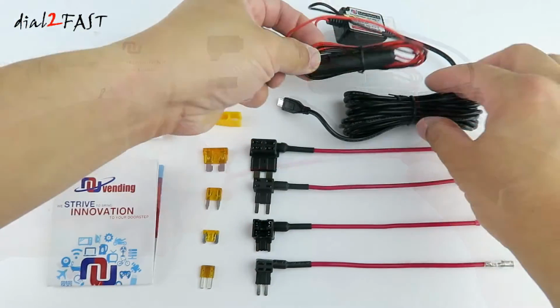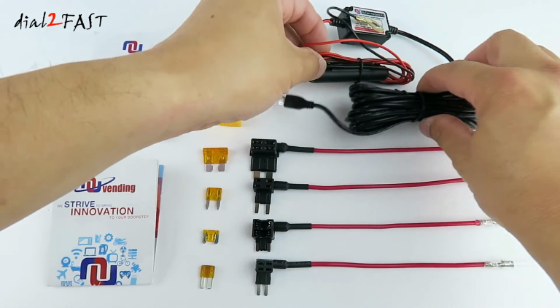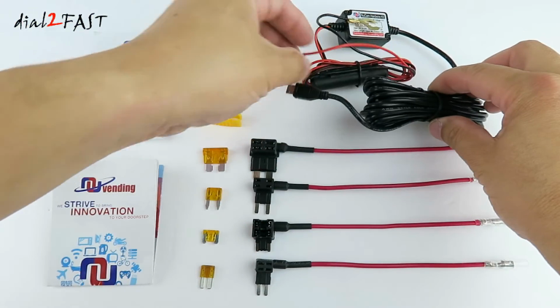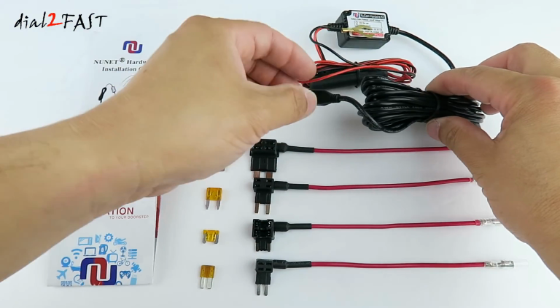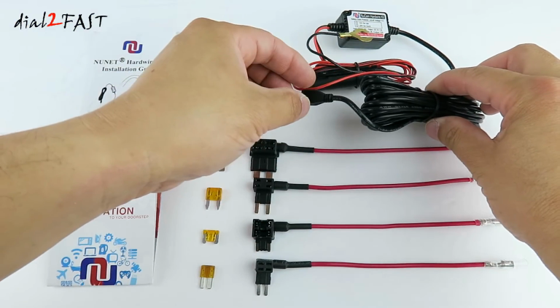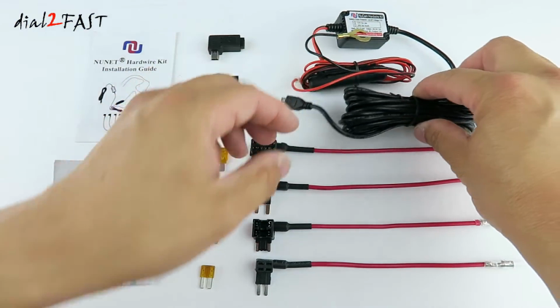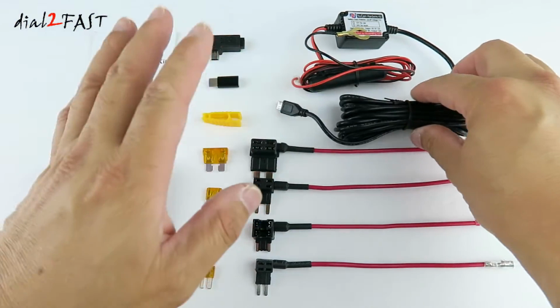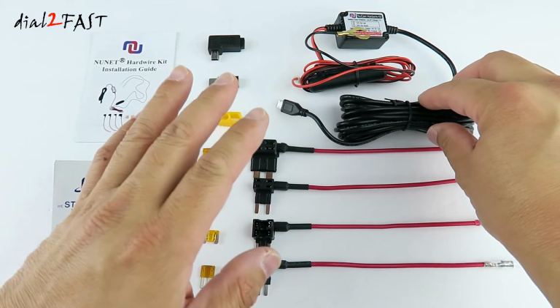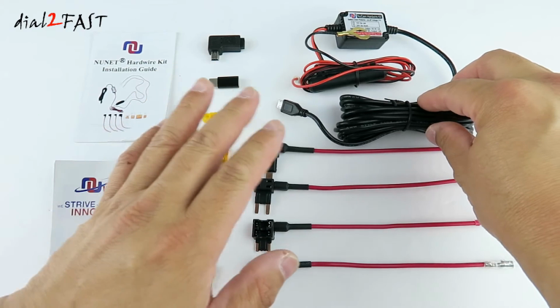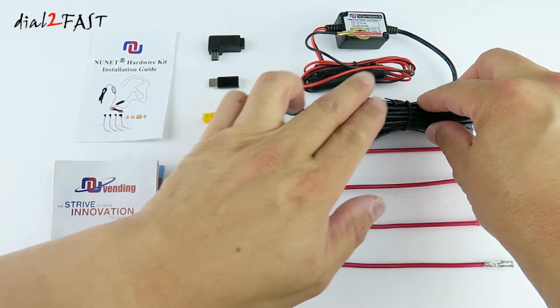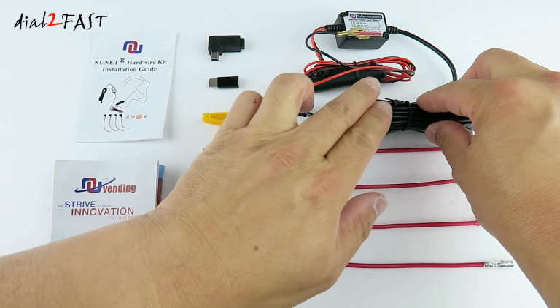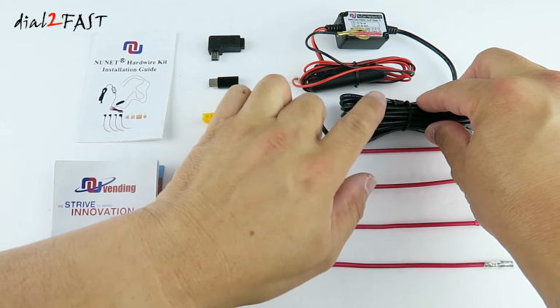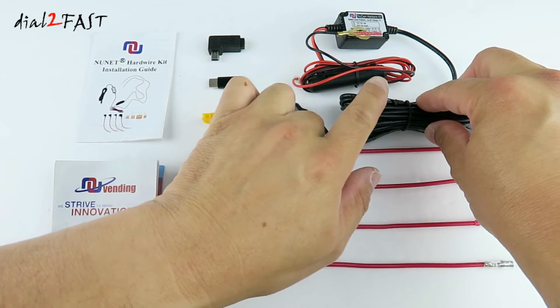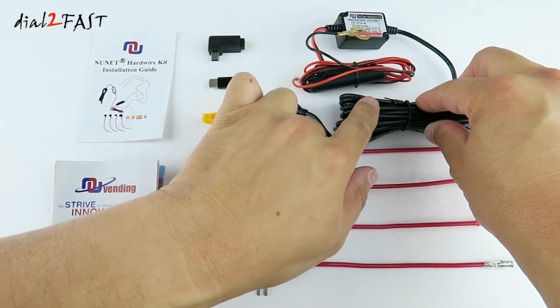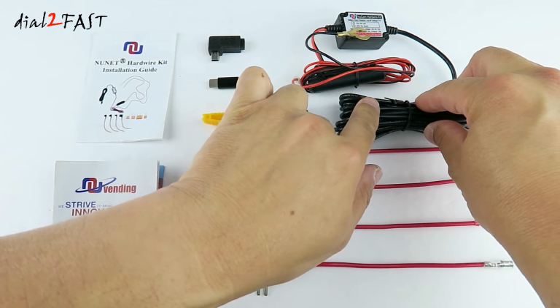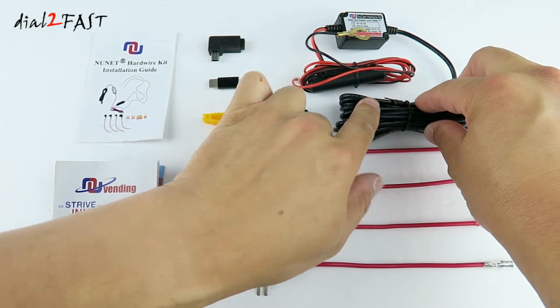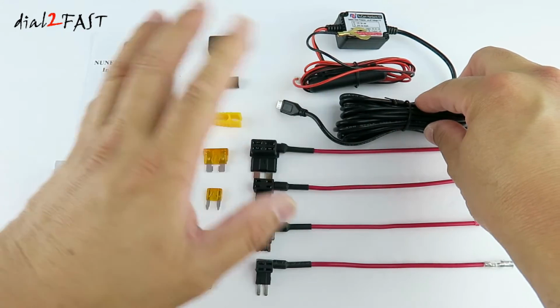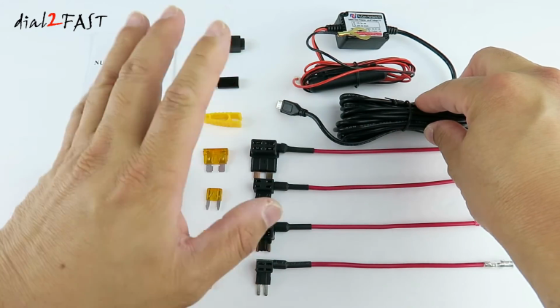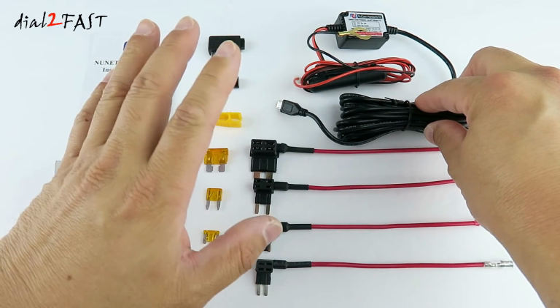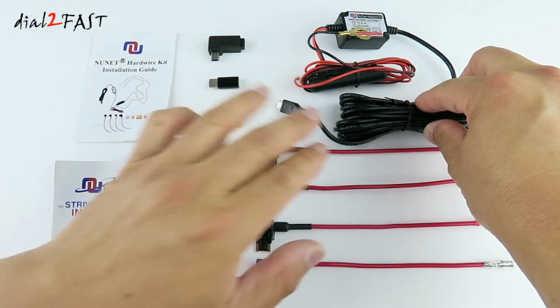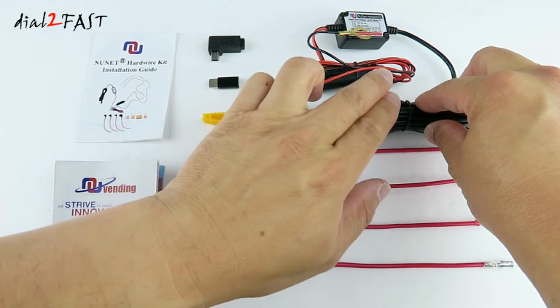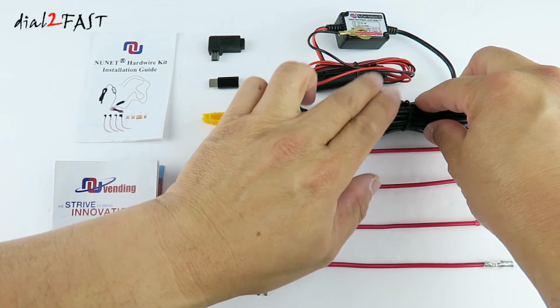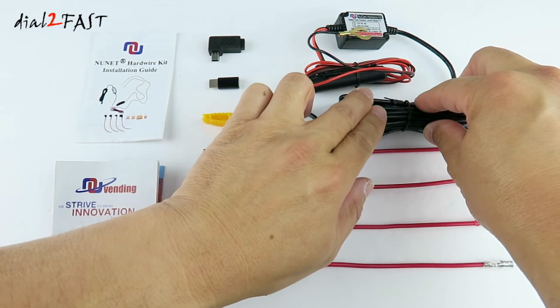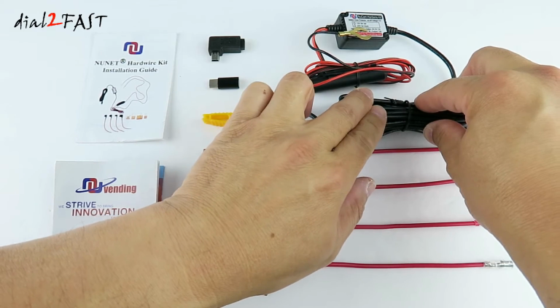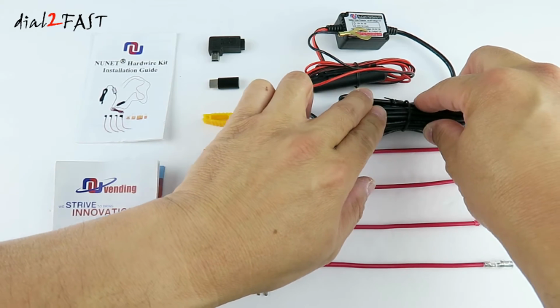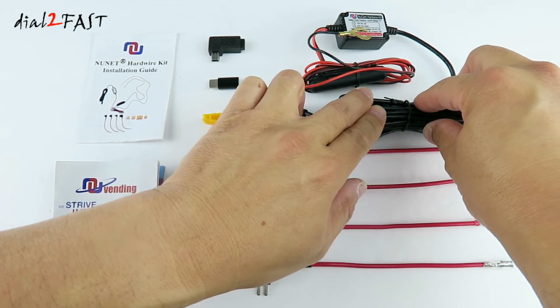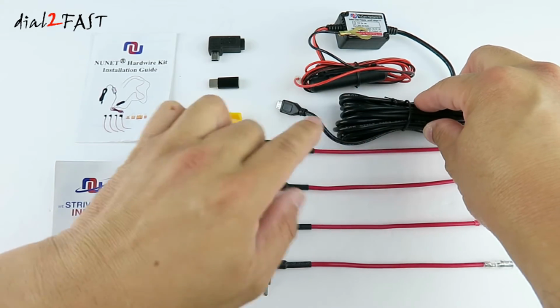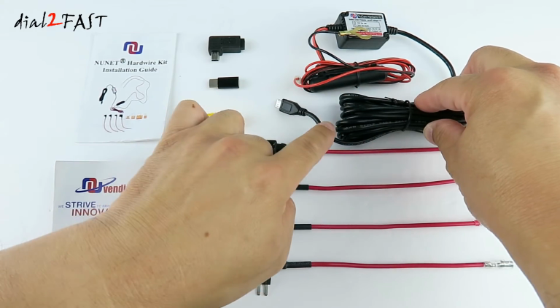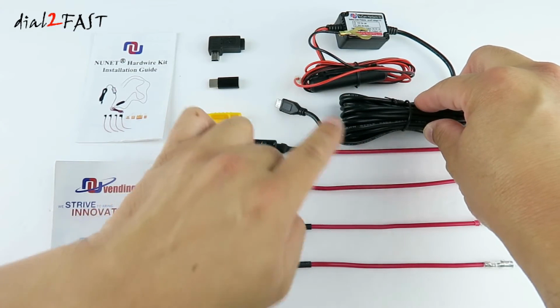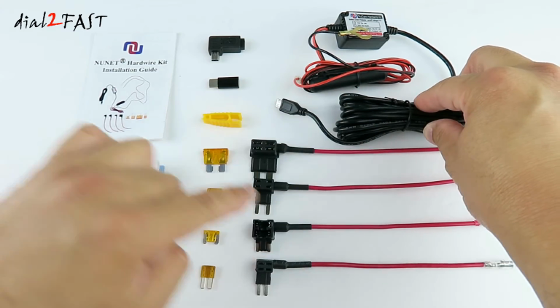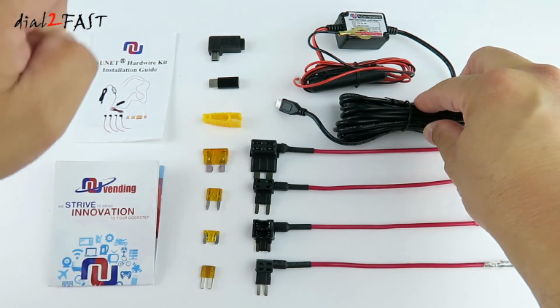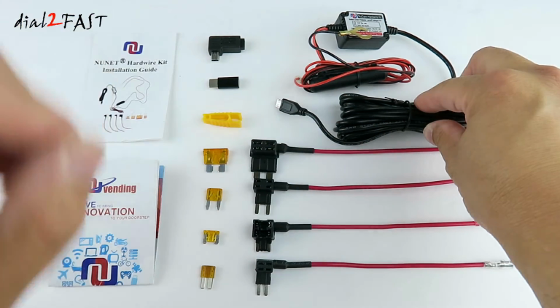Looking at the battery protector box, the length of the output cable has been increased. It used to be 6 feet and is now doubled to 12 feet. With this extra length of wire, it can easily reach your dash cam or your USB device.